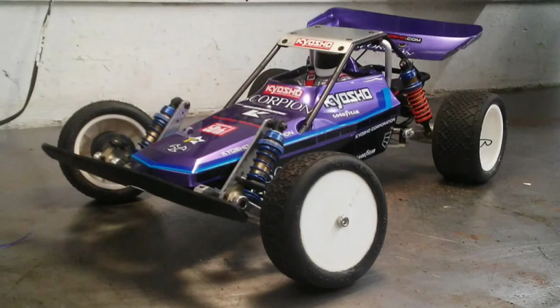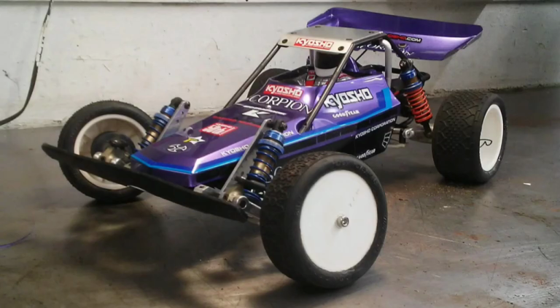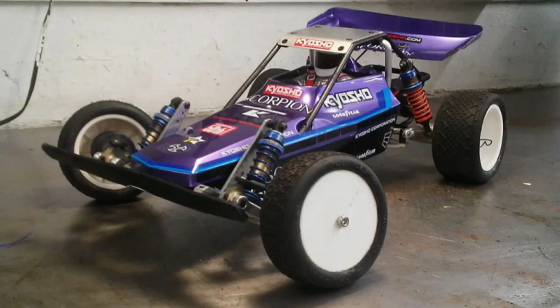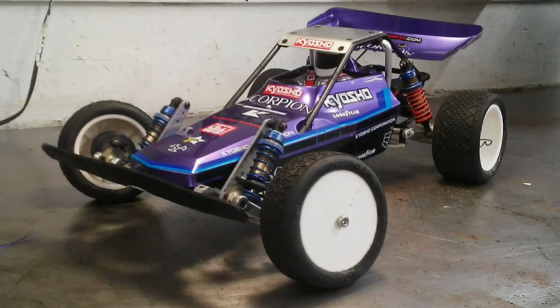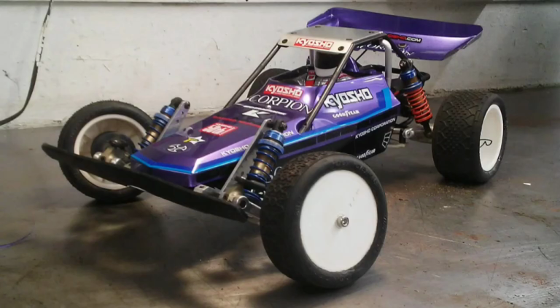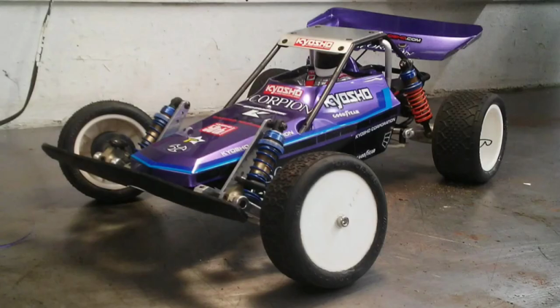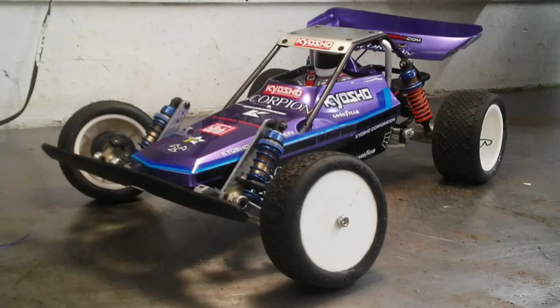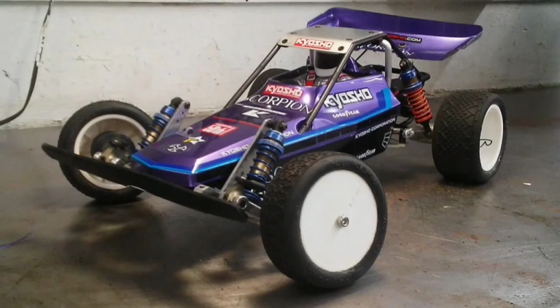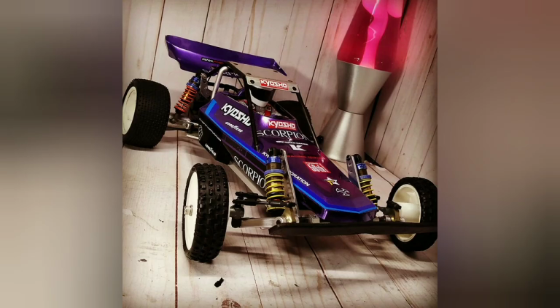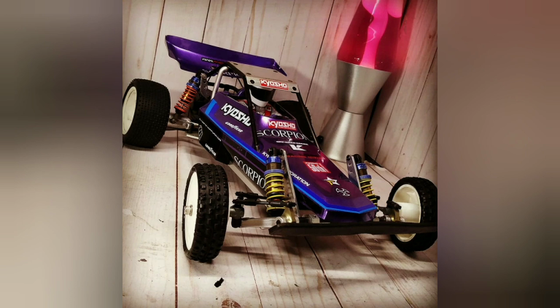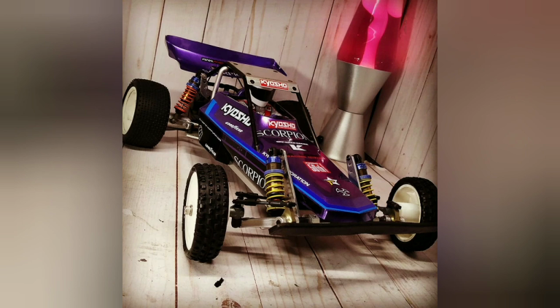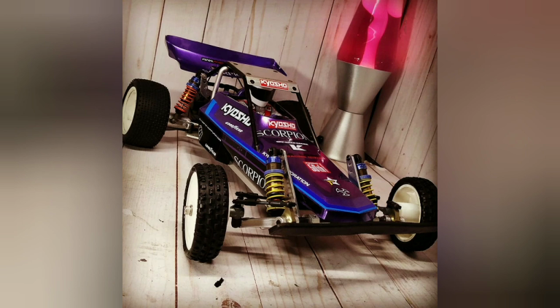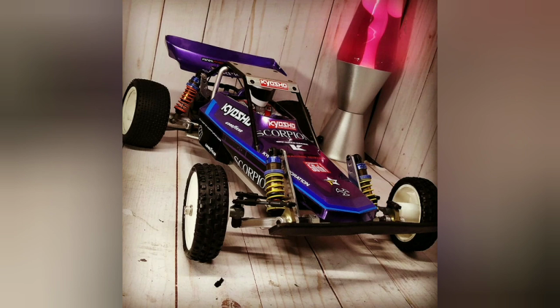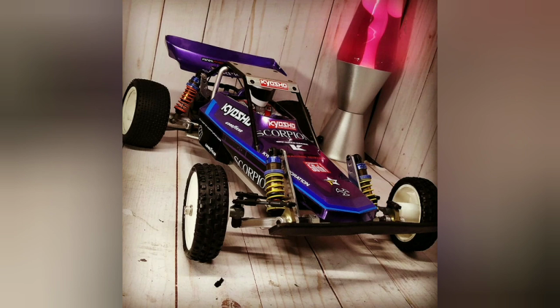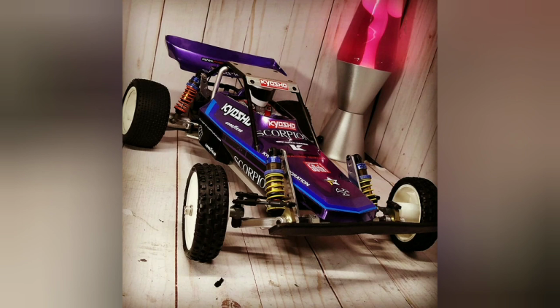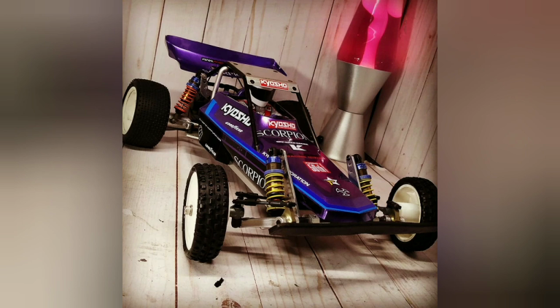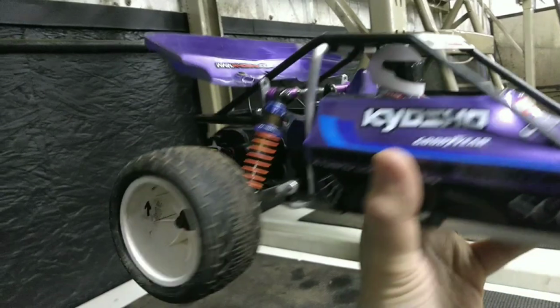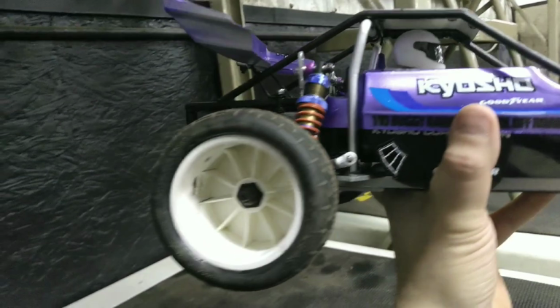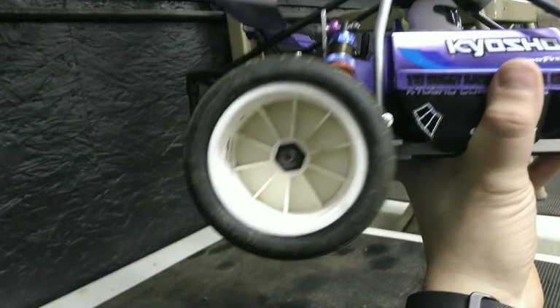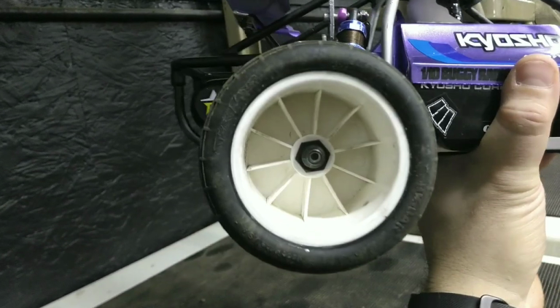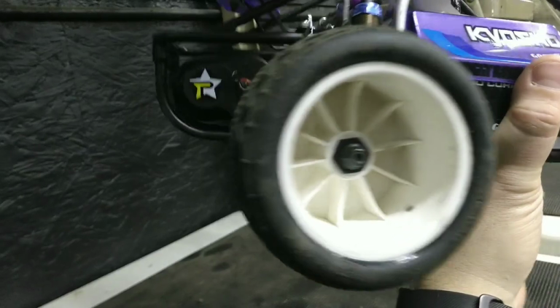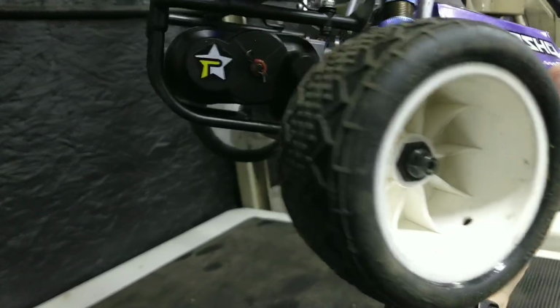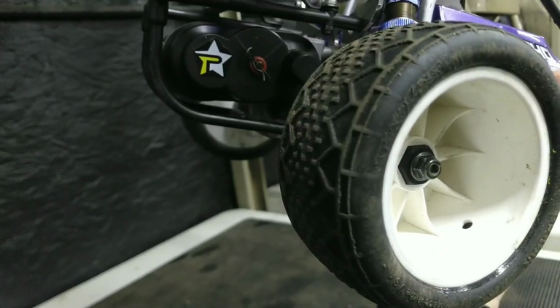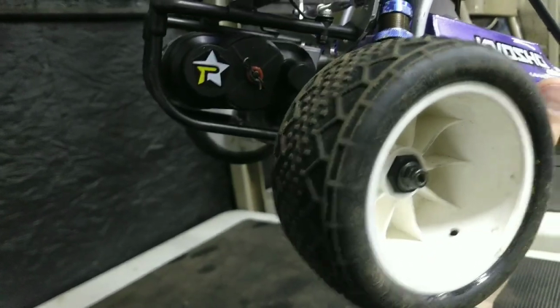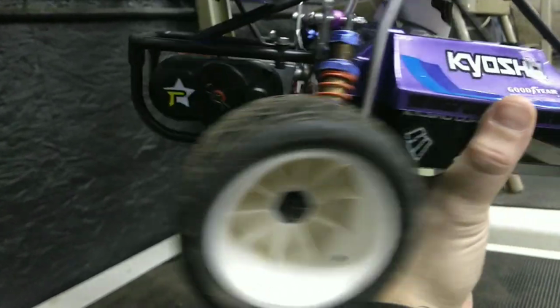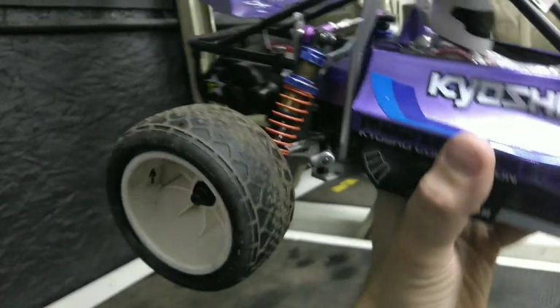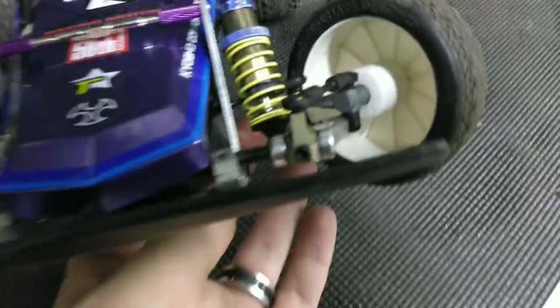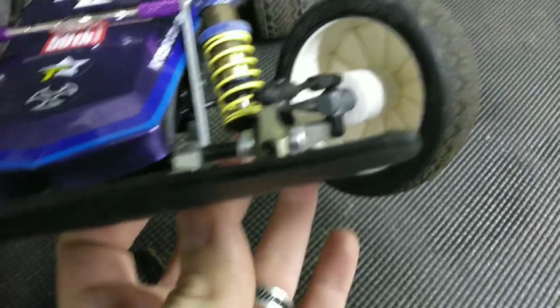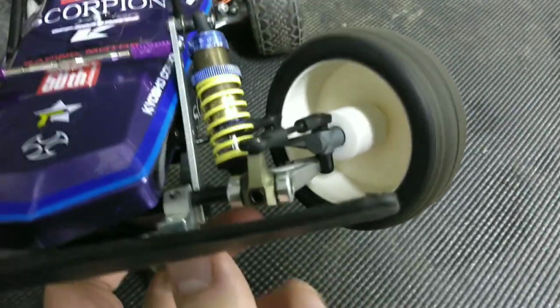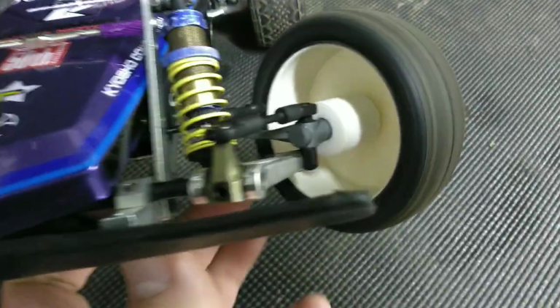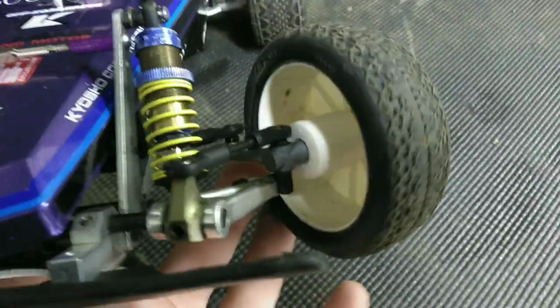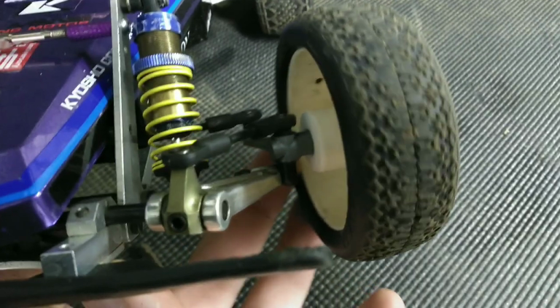I decided to customize mine, and opted for the black chassis with a custom painted purple body. In order to fit modern tires and rims, I run the rear wheels backwards to get the correct offset. For the front, I designed some 3D printed adapters, which adapted ball bearings to a modern hex wheel.